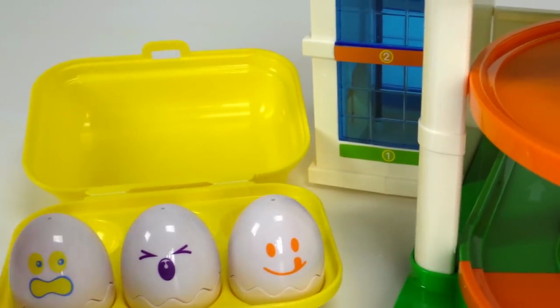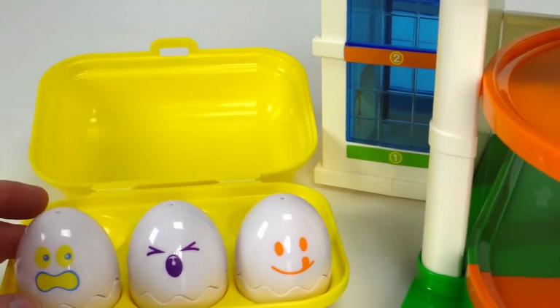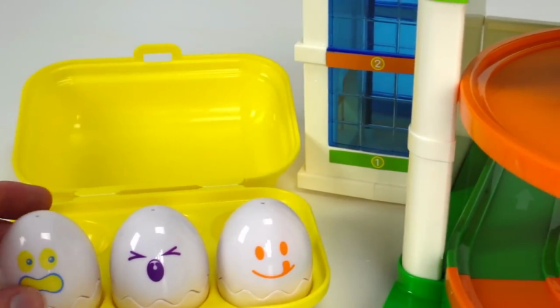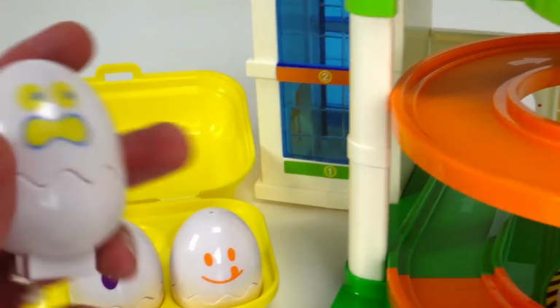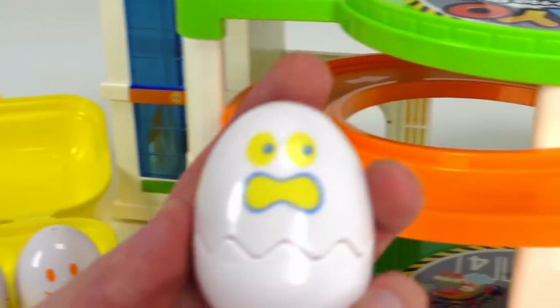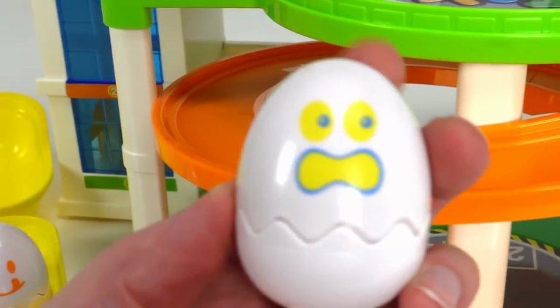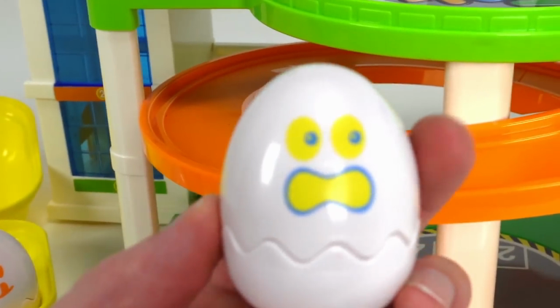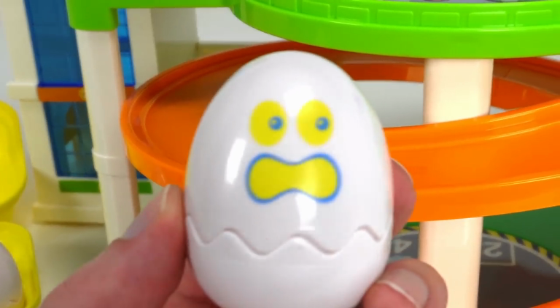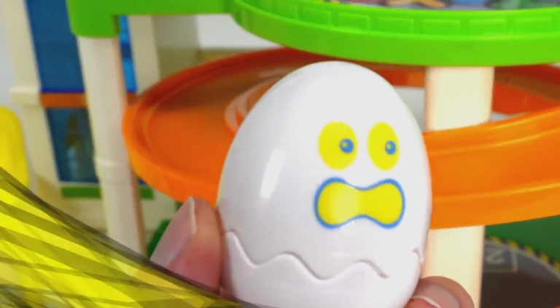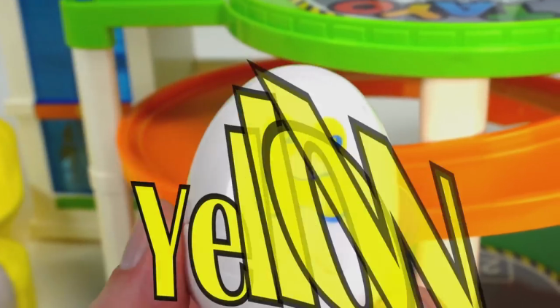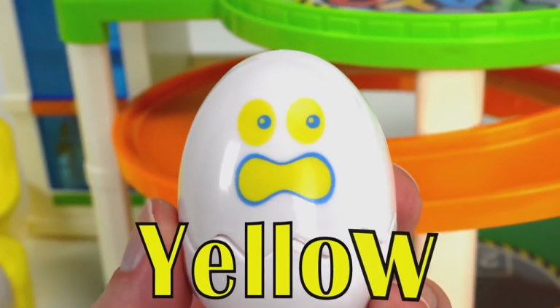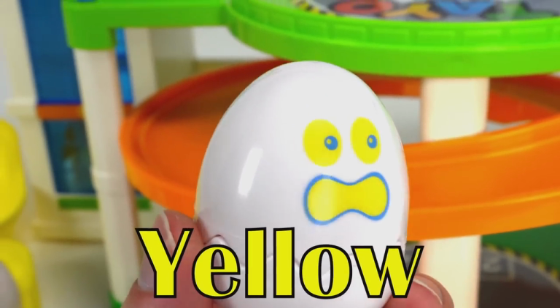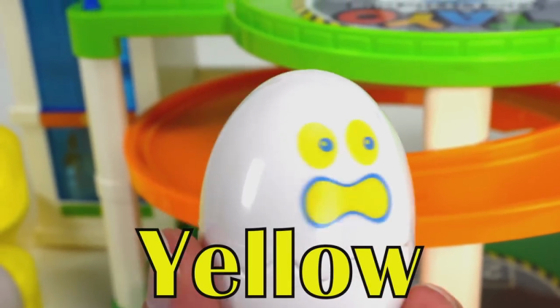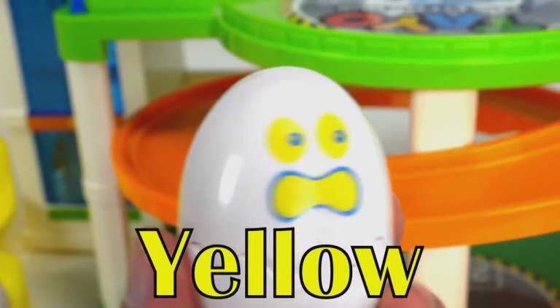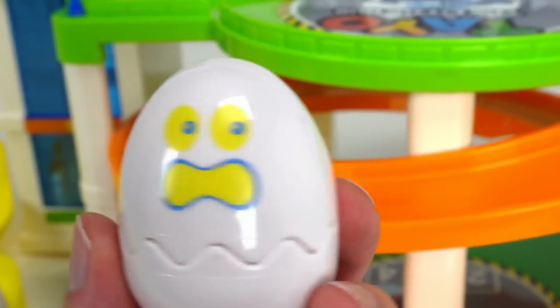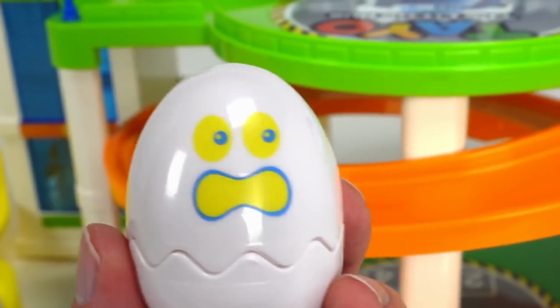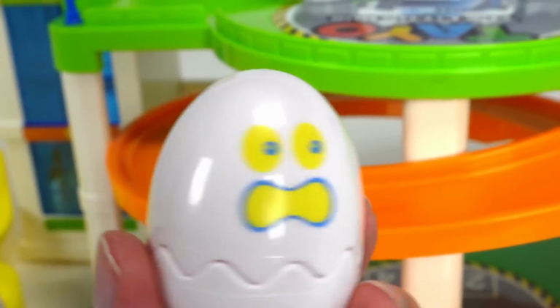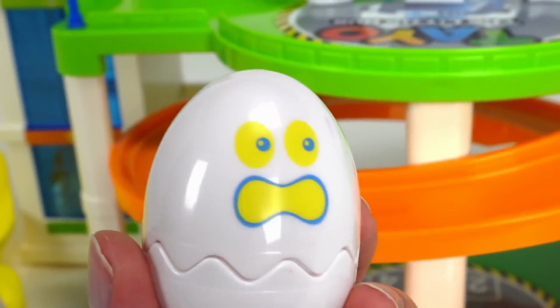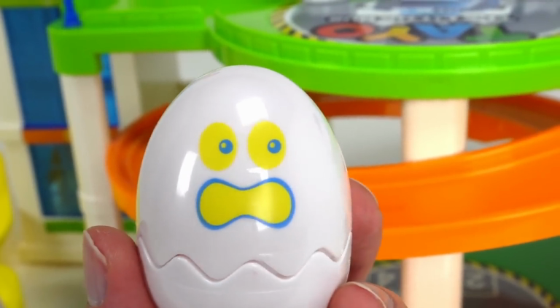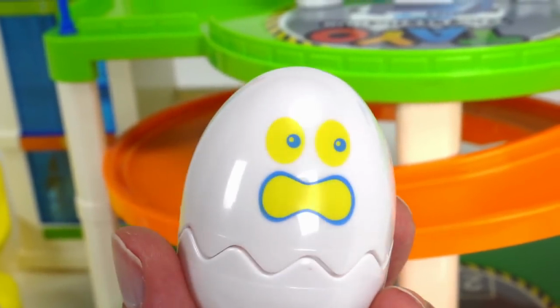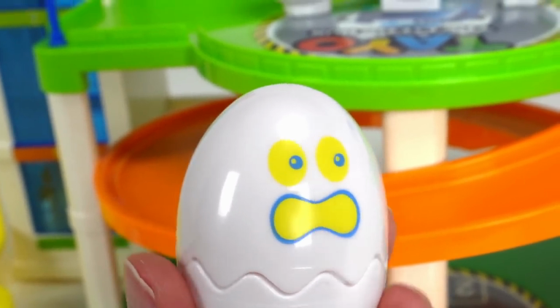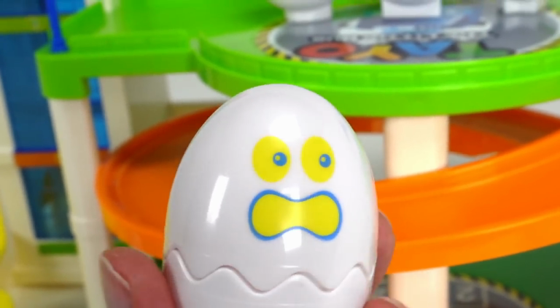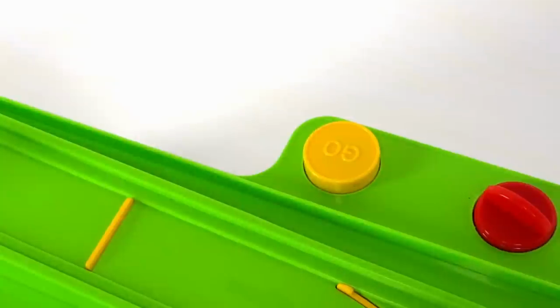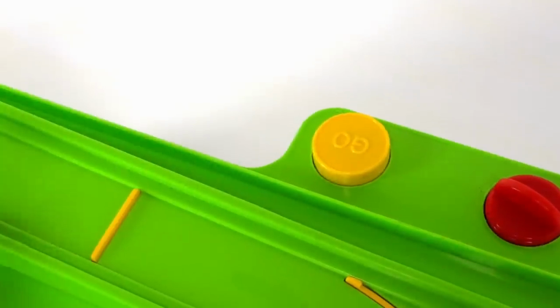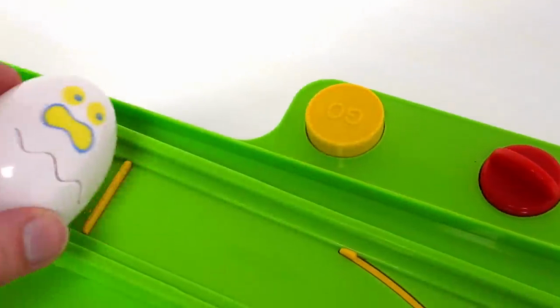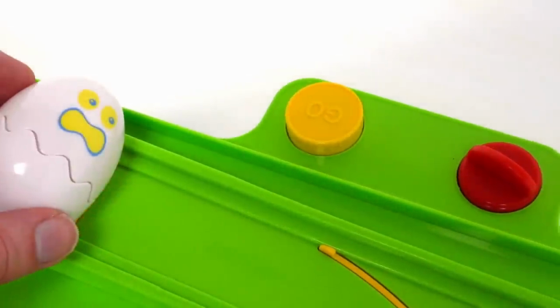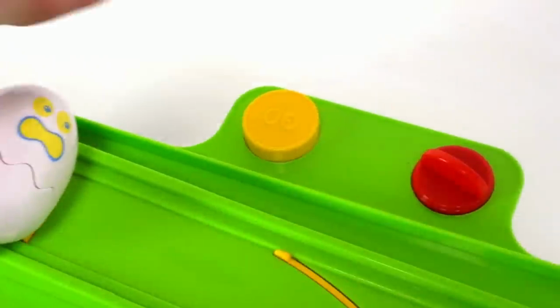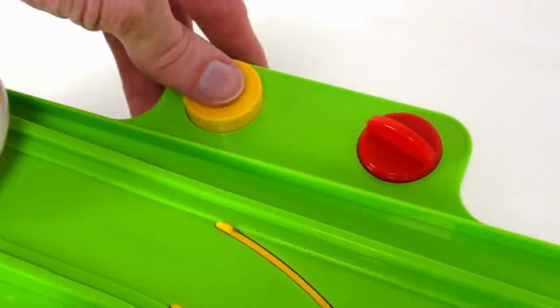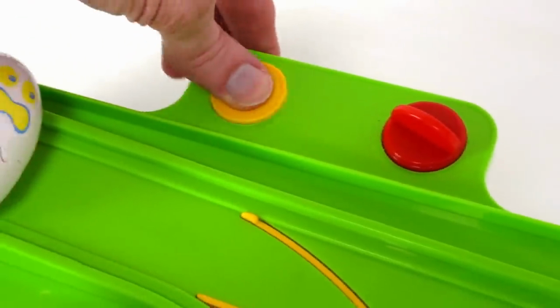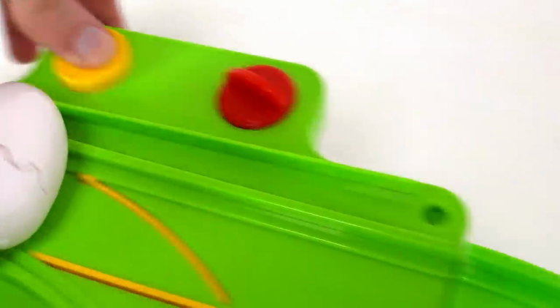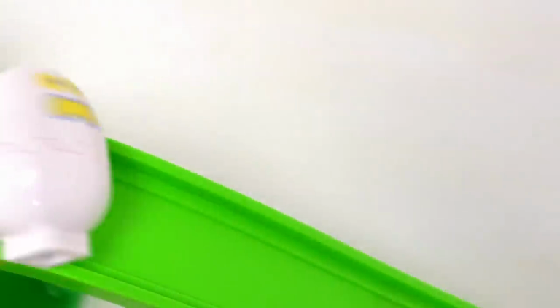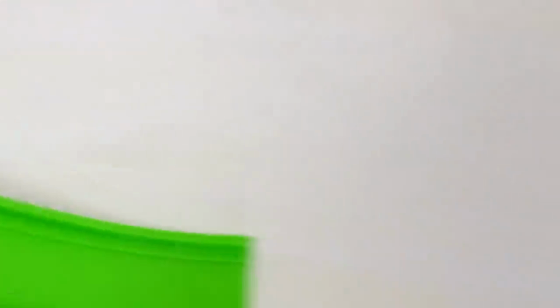Let's try this one. What color egg is this? Yellow. That's right, it's yellow. And this one looks like it's scared and is shouting. Oh no. Time to go down the slide. Here it goes. Whoa!